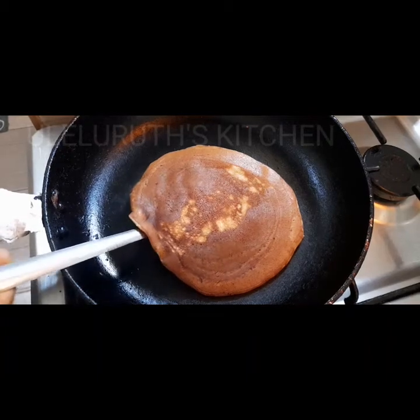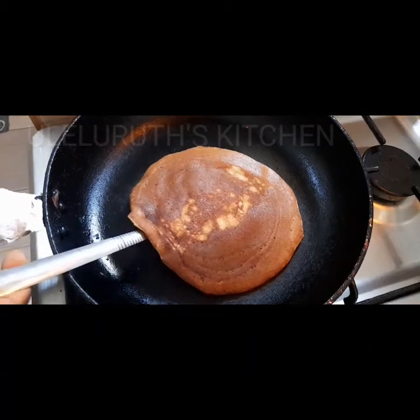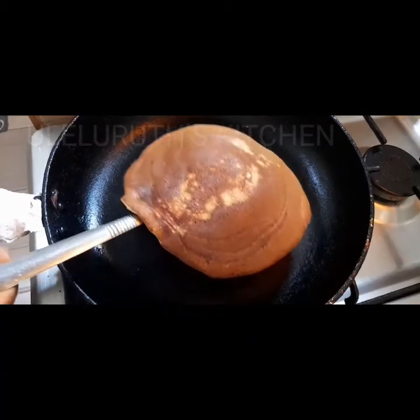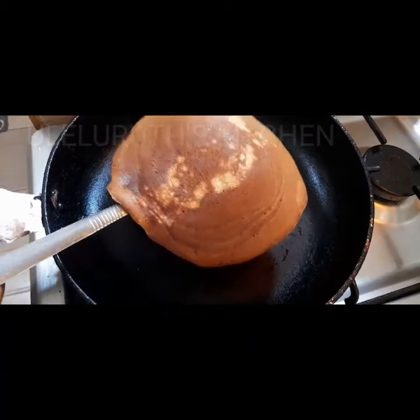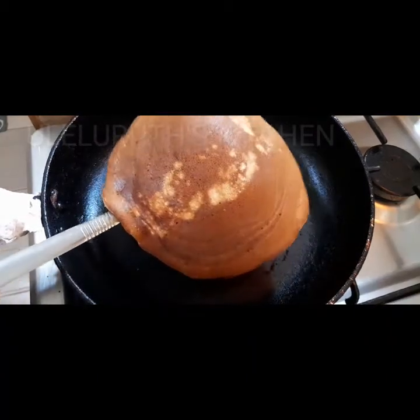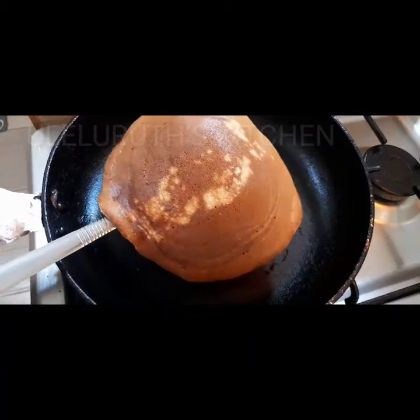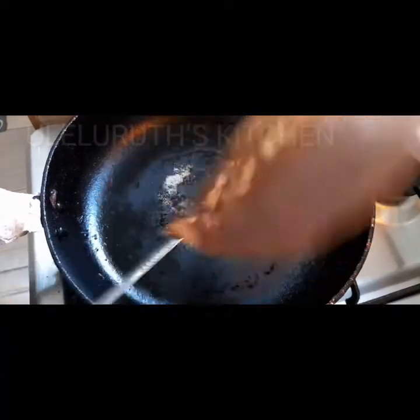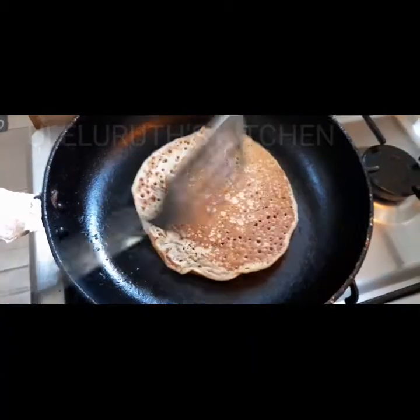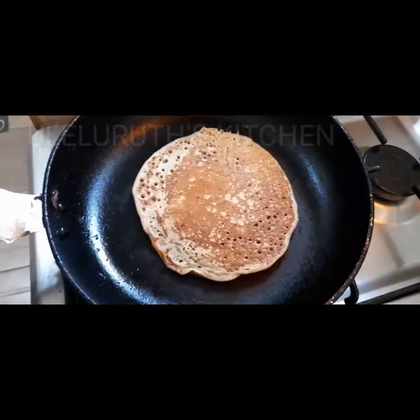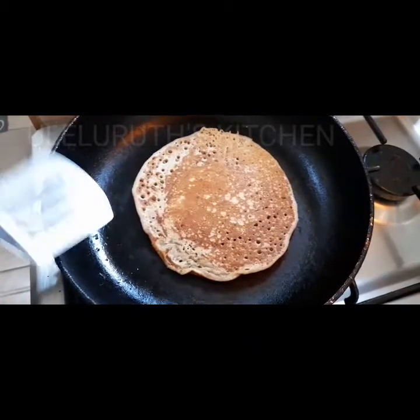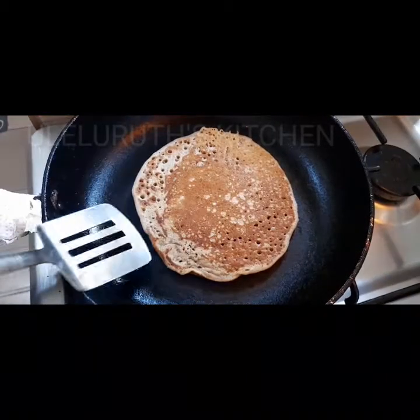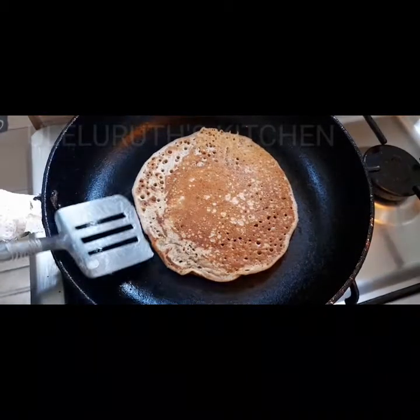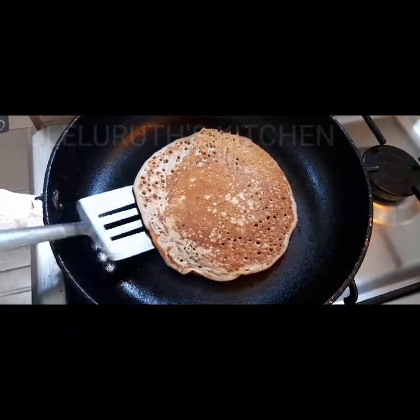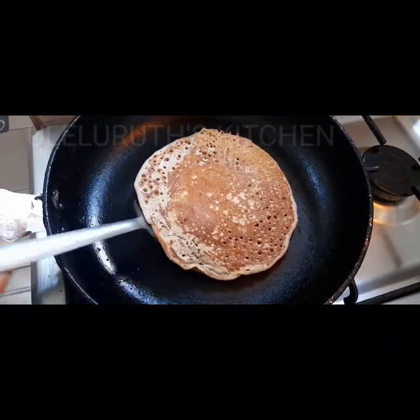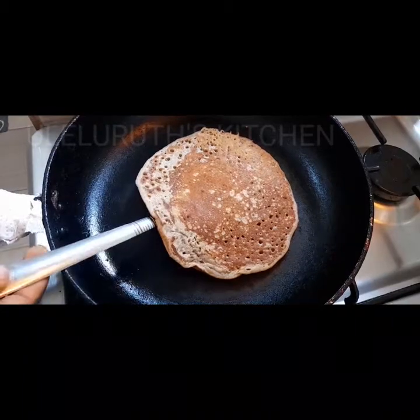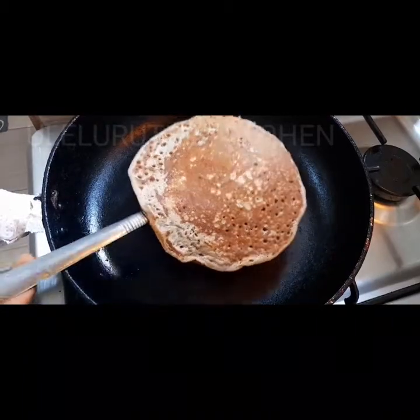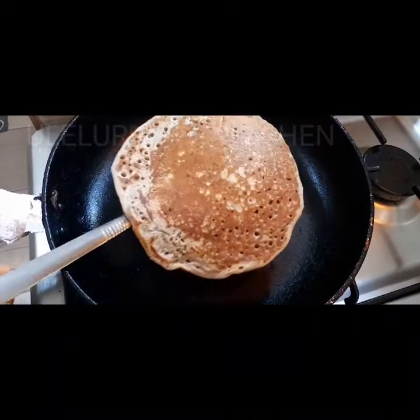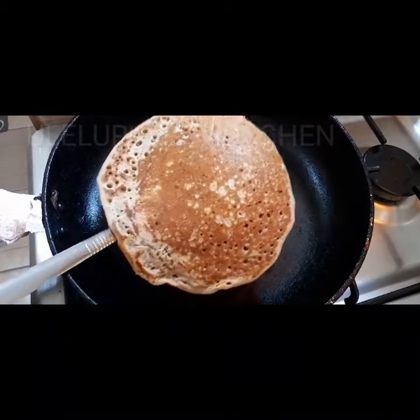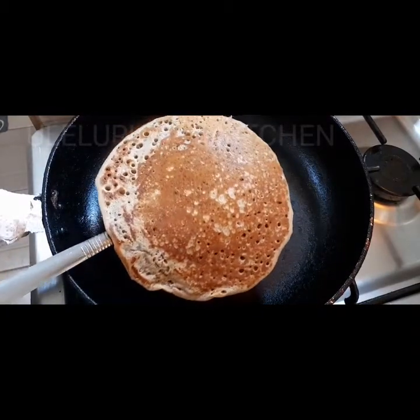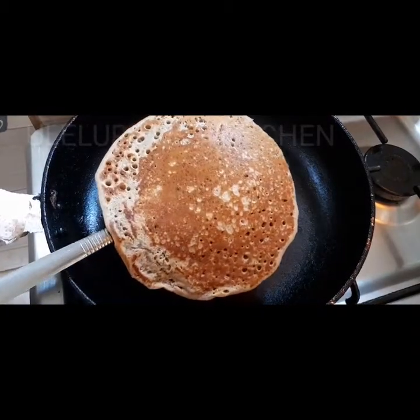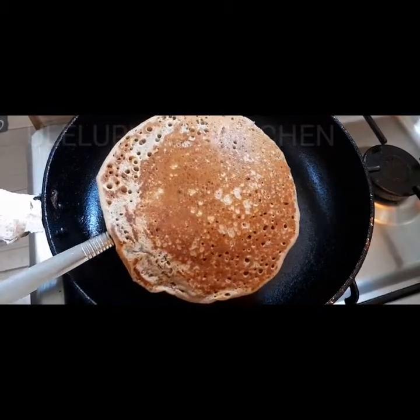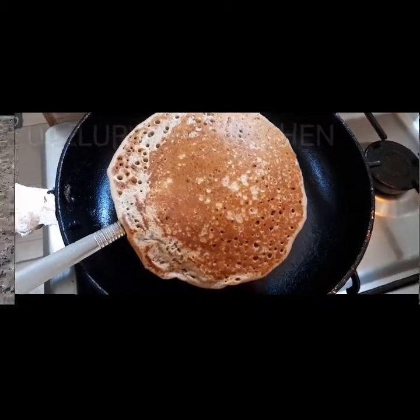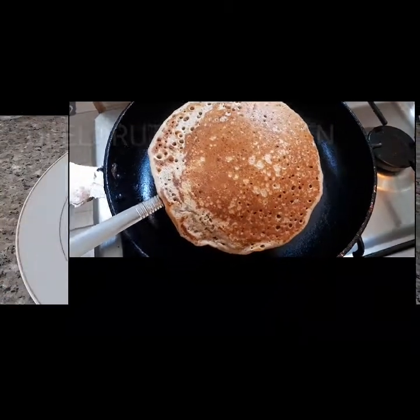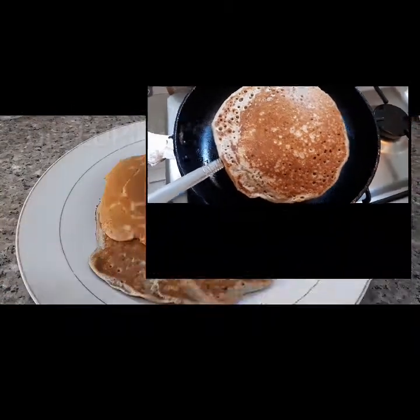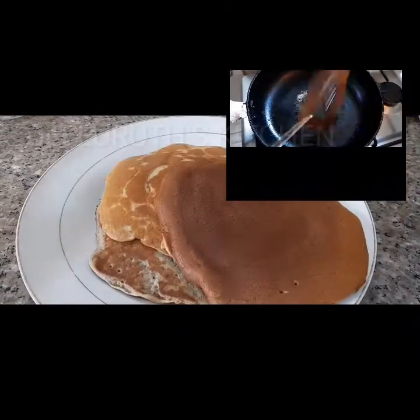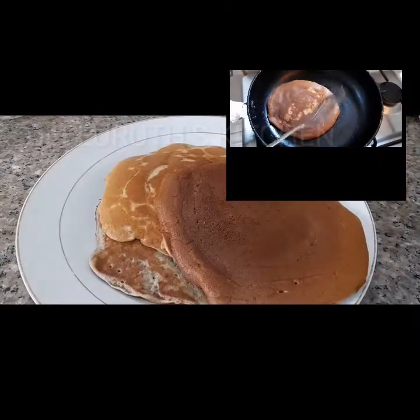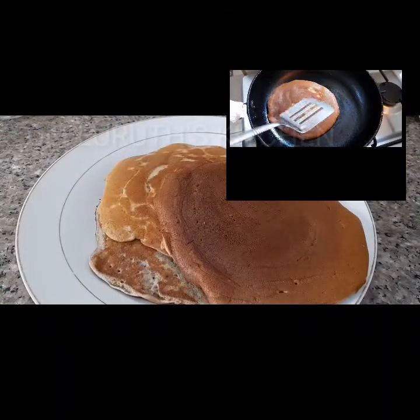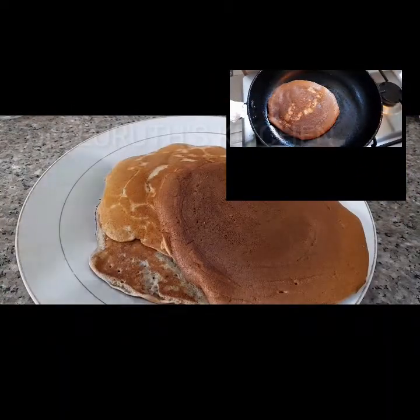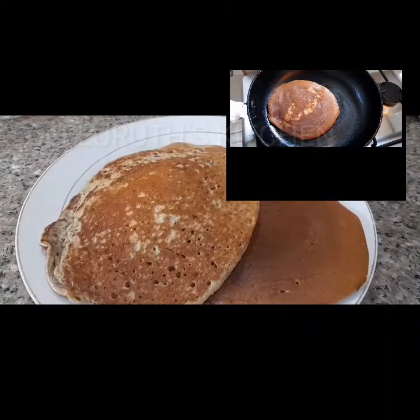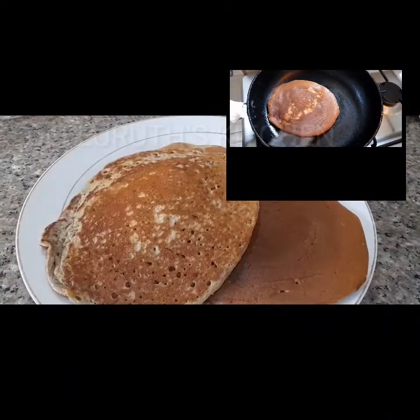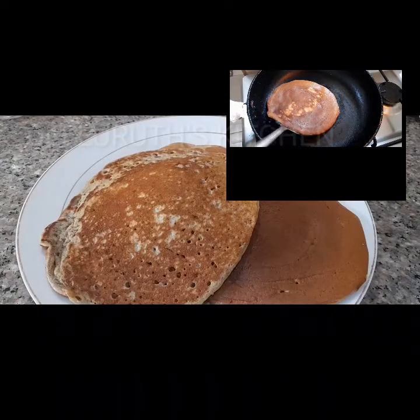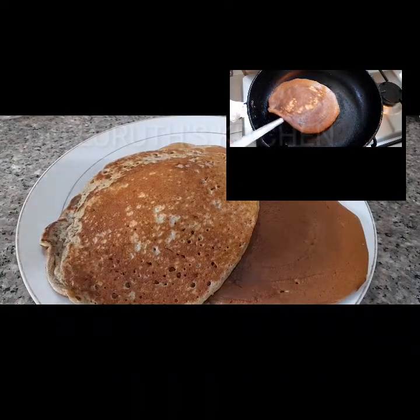Hello everyone! In today's video I'm going to show you how I make apple cinnamon pancake for breakfast. You are highly welcome to Ulali Roots Kitchen, this is Root.